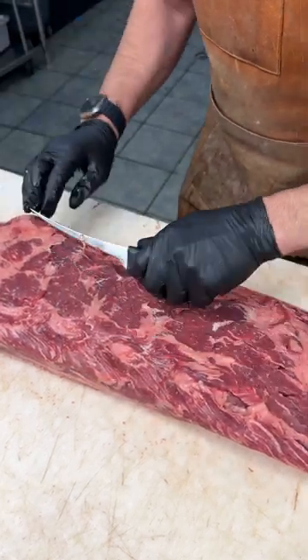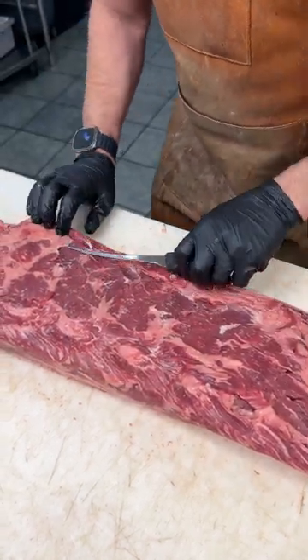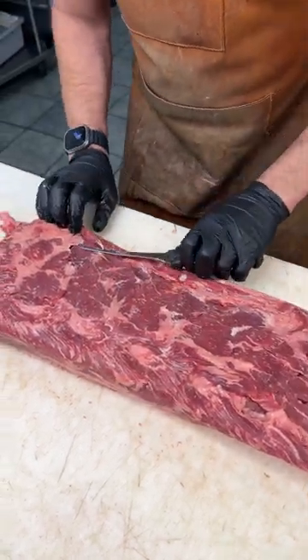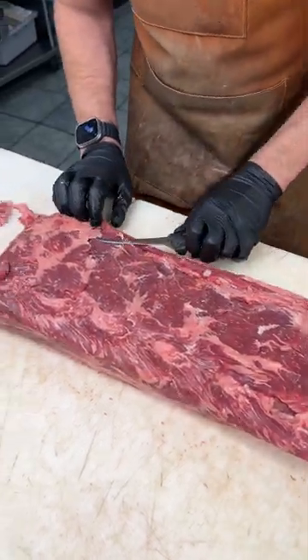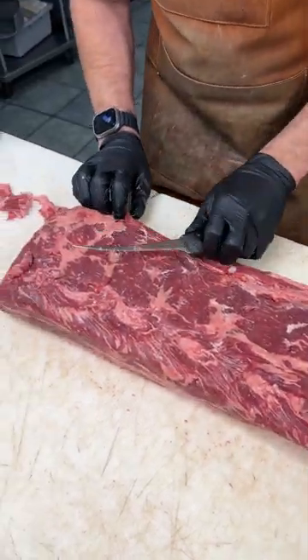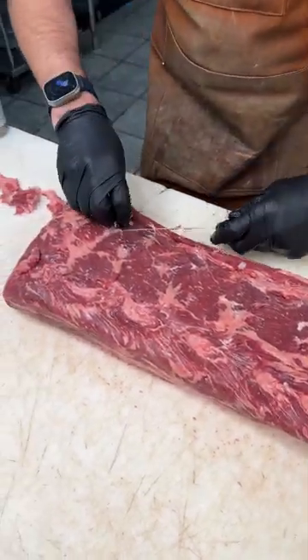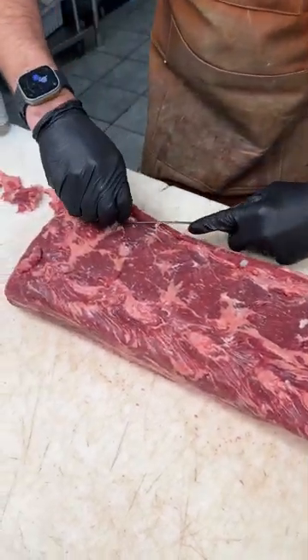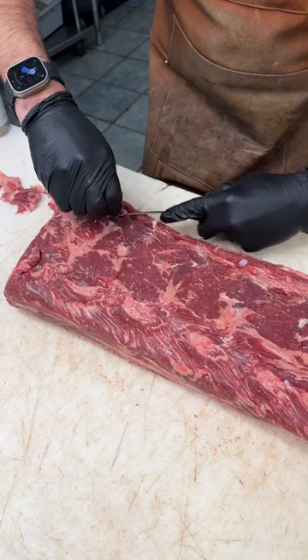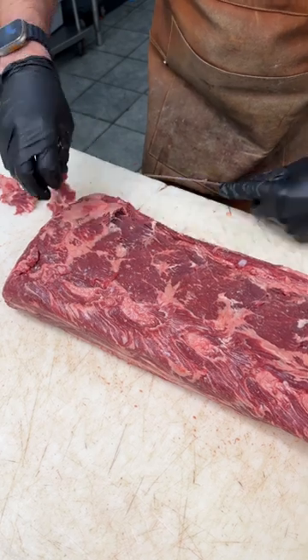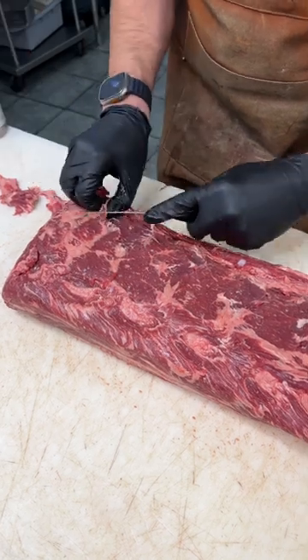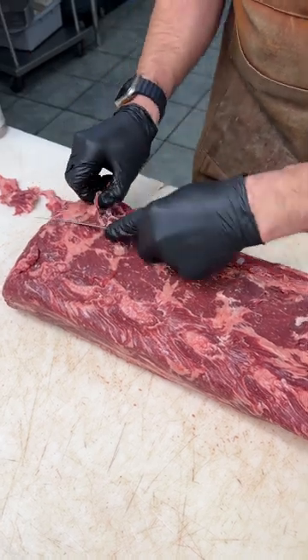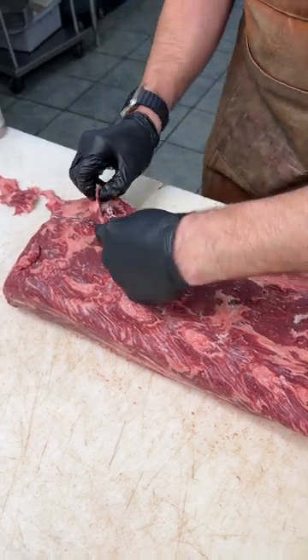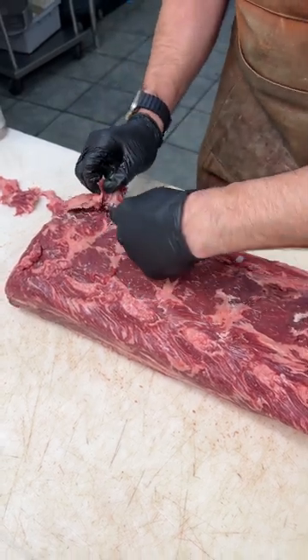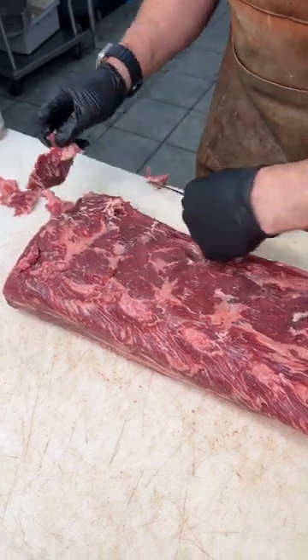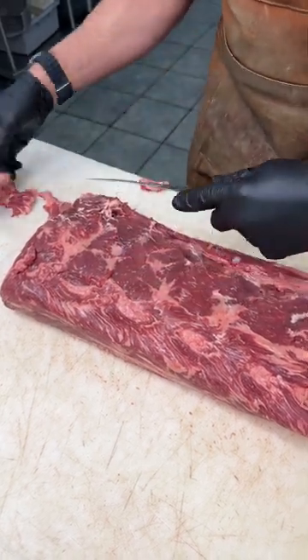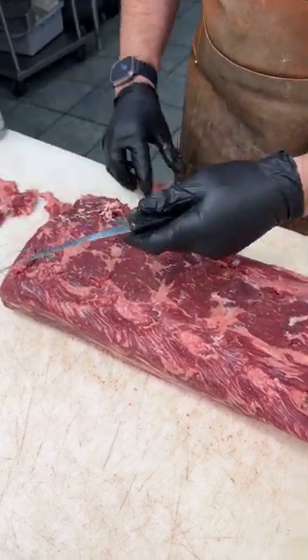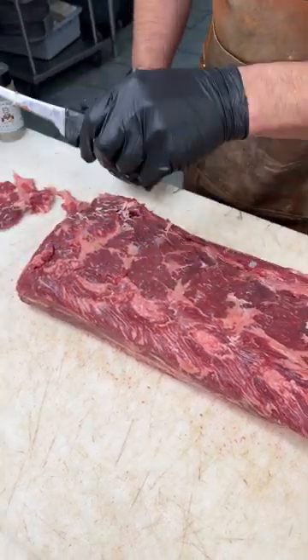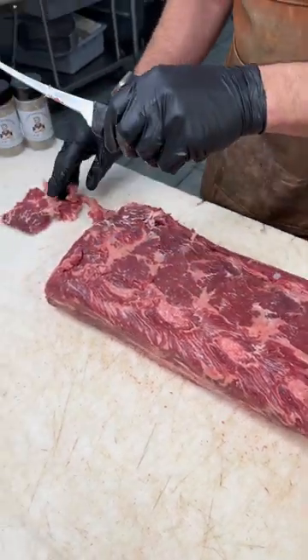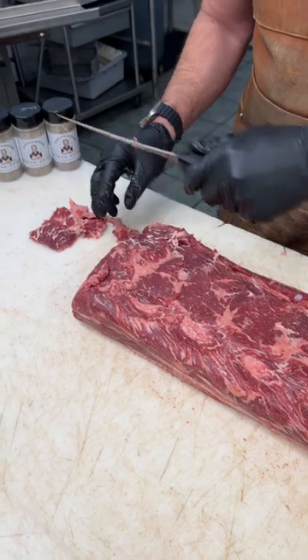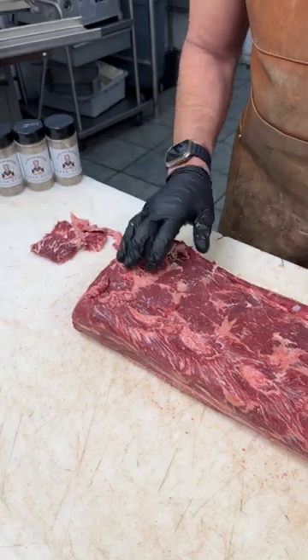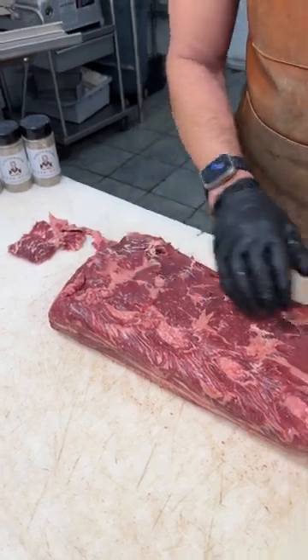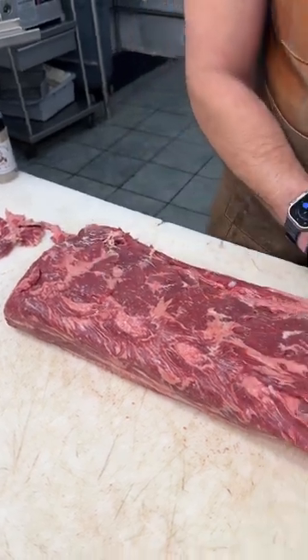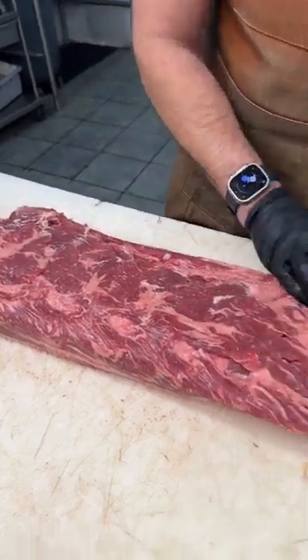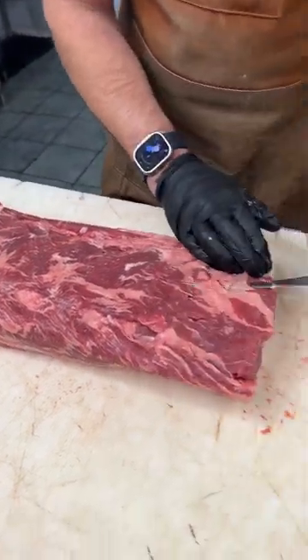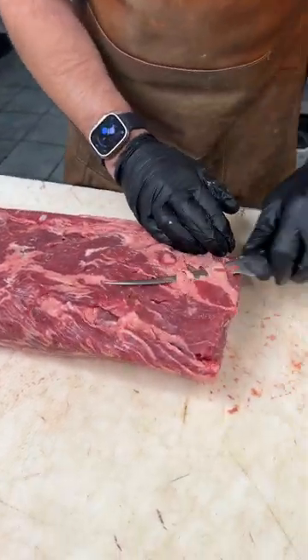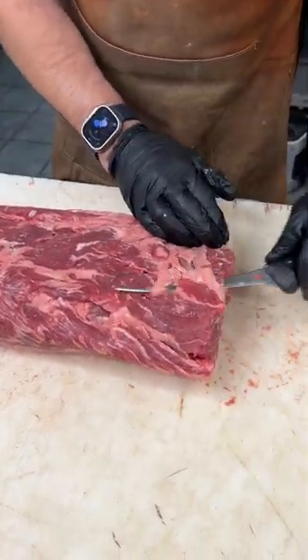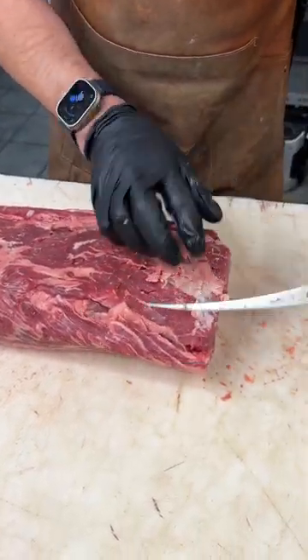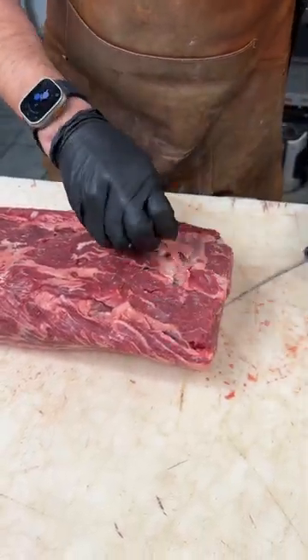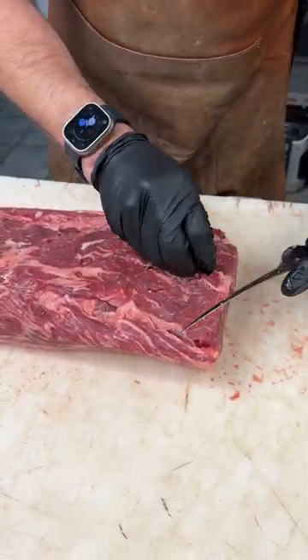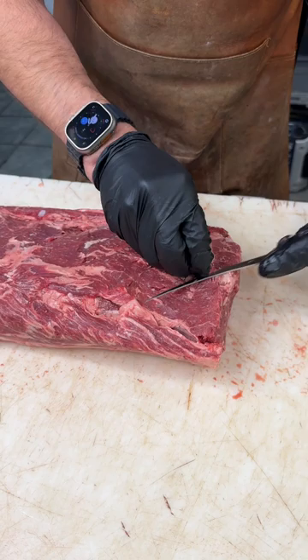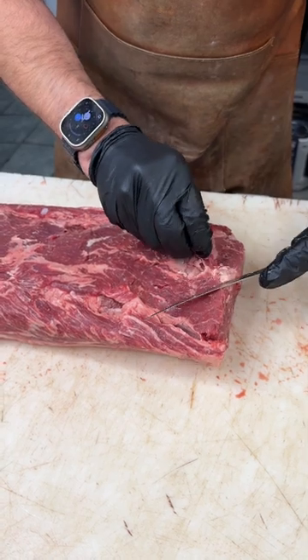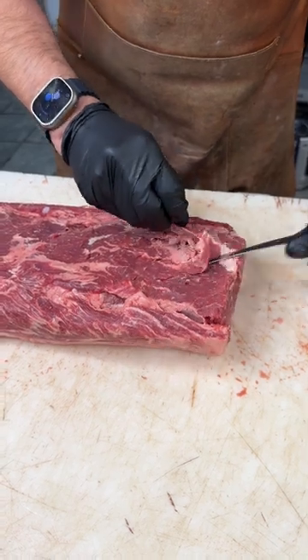Take your nice sharp Victorinox six-inch boning knife. Mine's a little worn down — I've used it for the last couple of years, so there's not much blade left on it. But when you find a good knife that you like, stick to it.